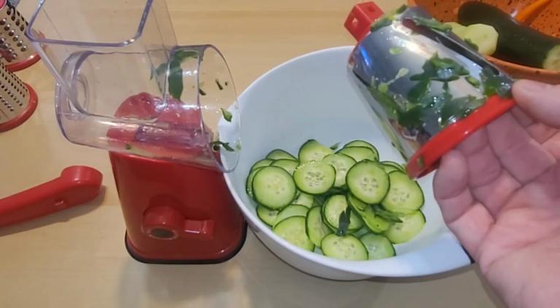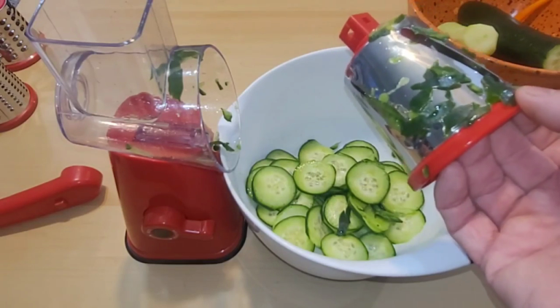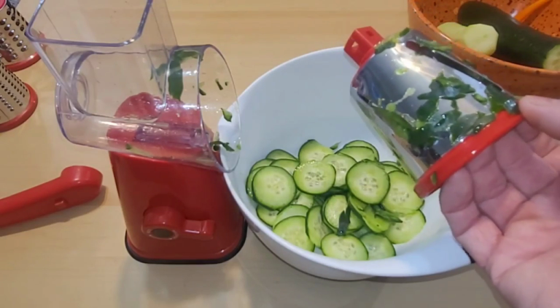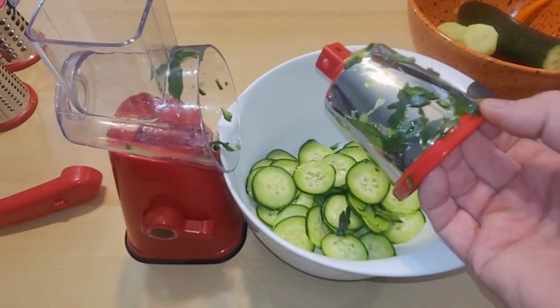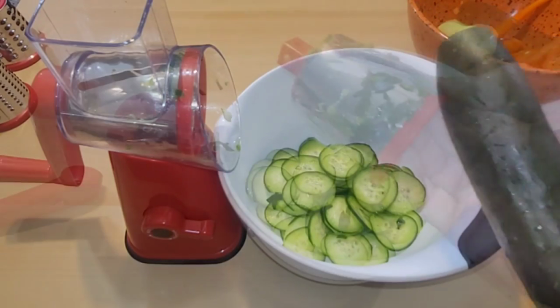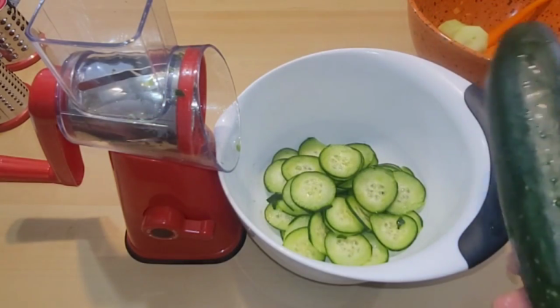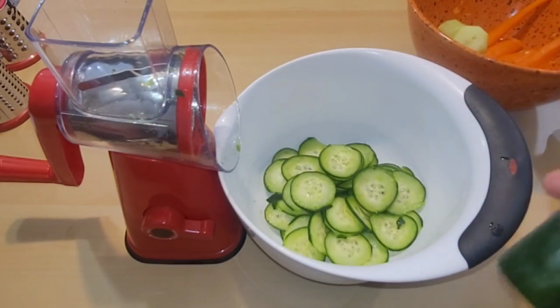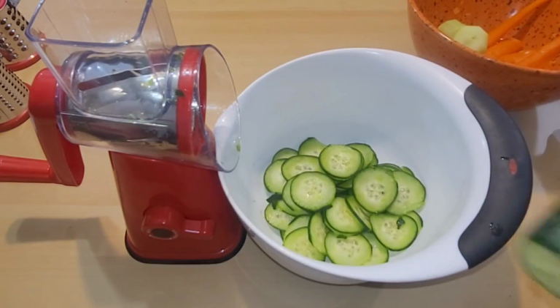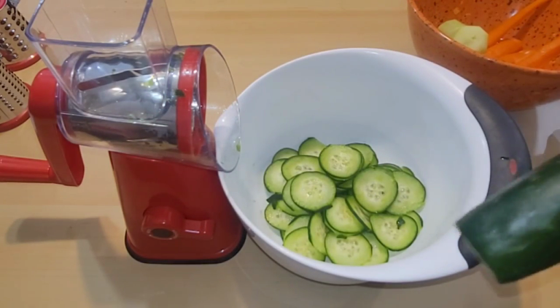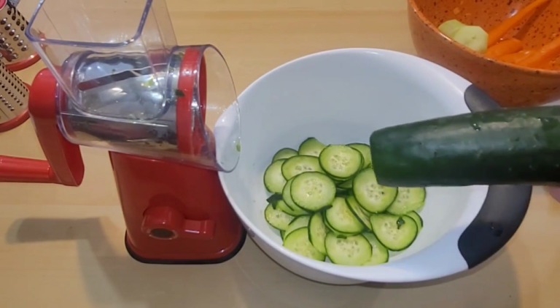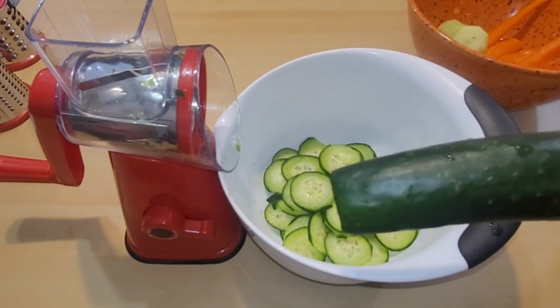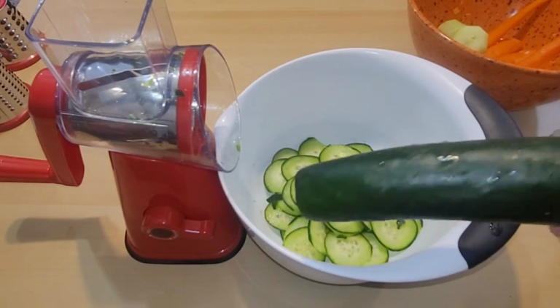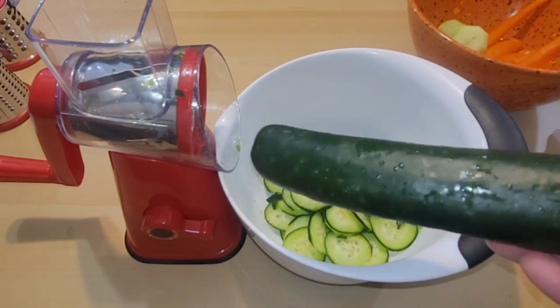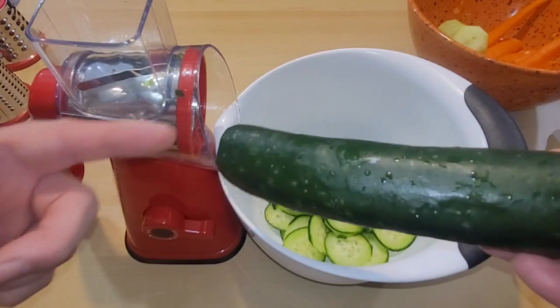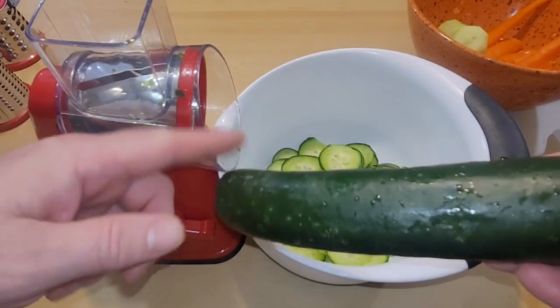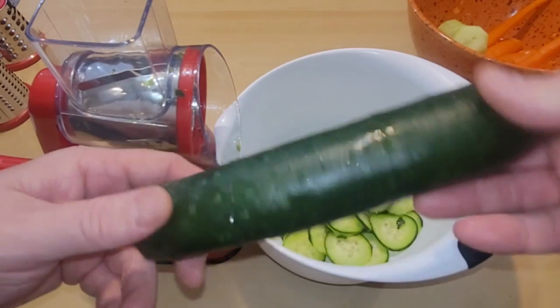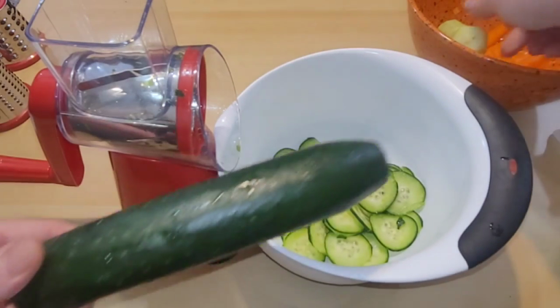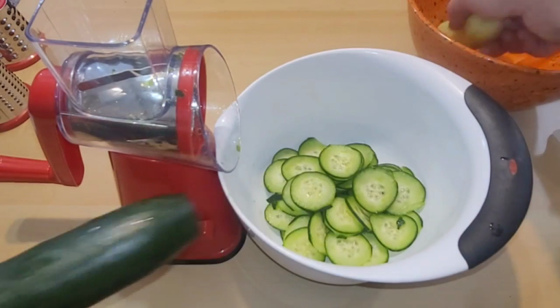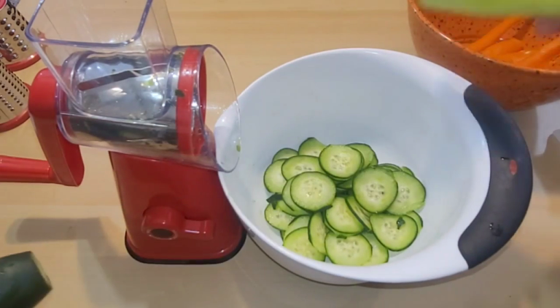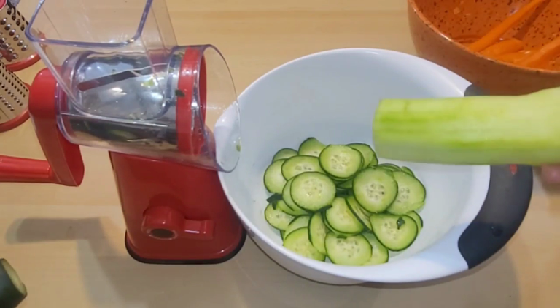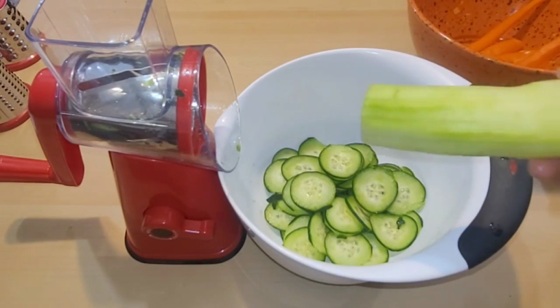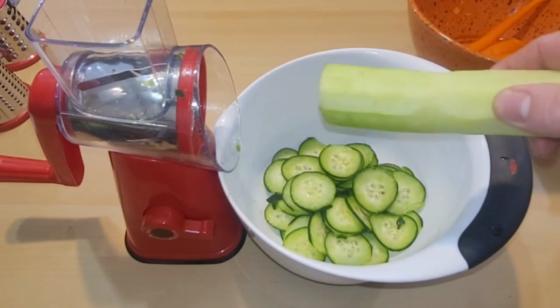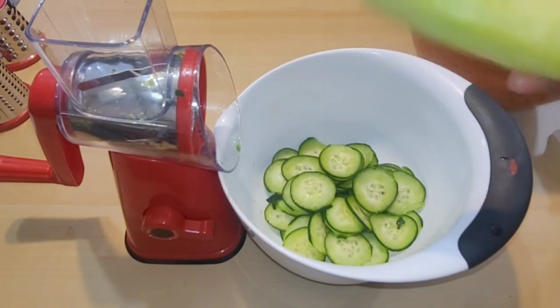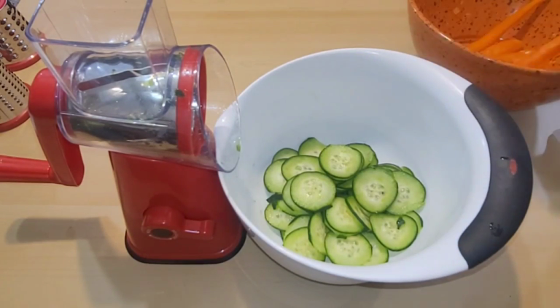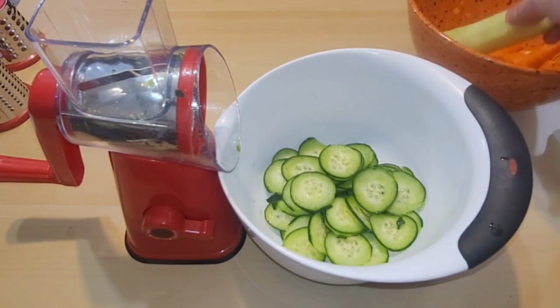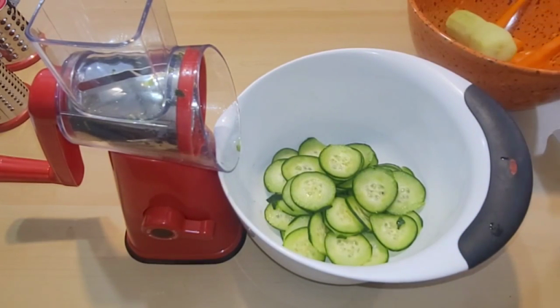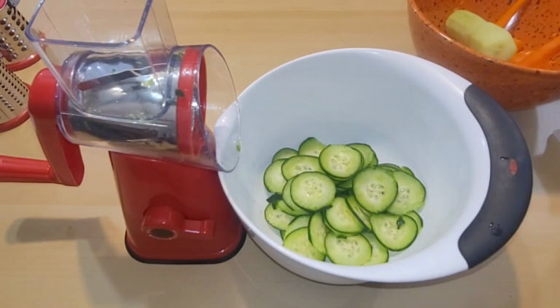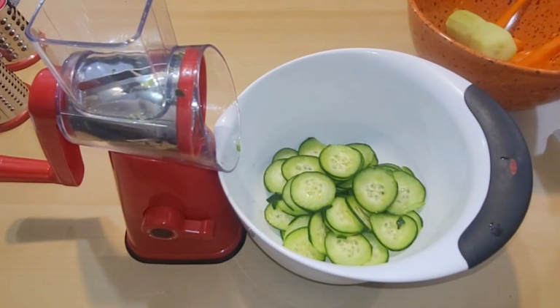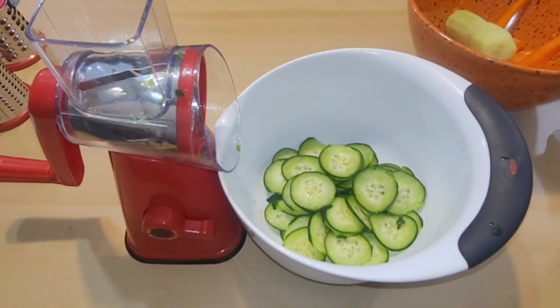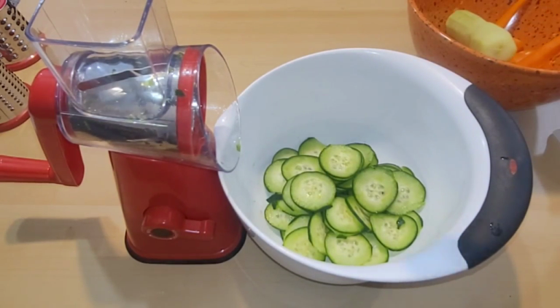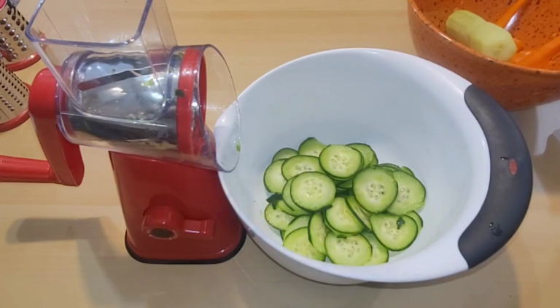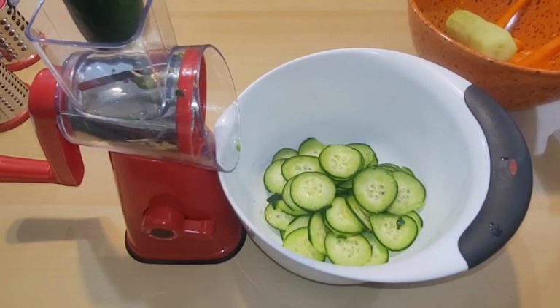That wasn't too difficult. I'm gonna keep going — I've got two more cucumbers to do. One of them has the skin on and the other I took the skin off, because I do want to see what it's like on softer vegetables or fruit. So let's continue.